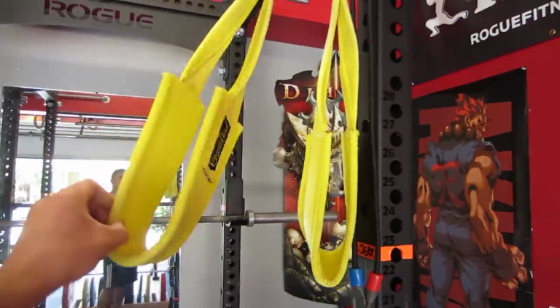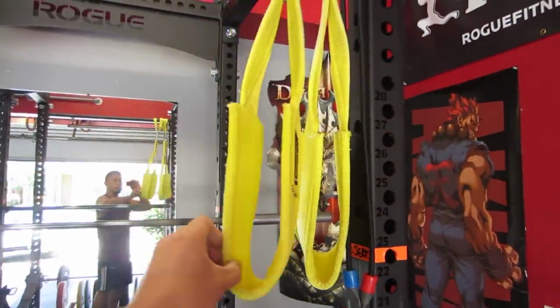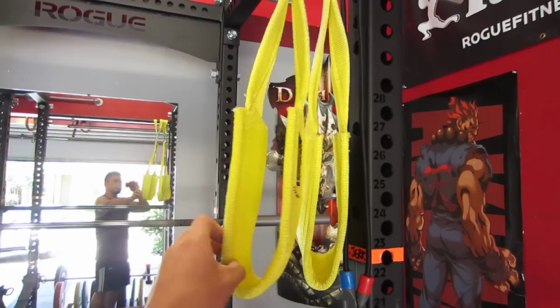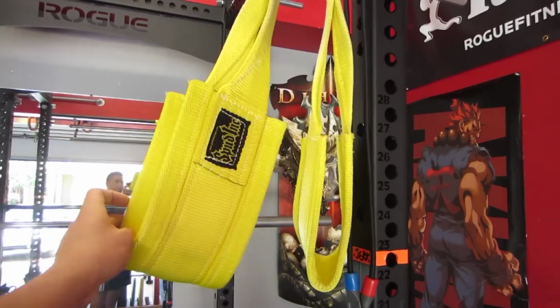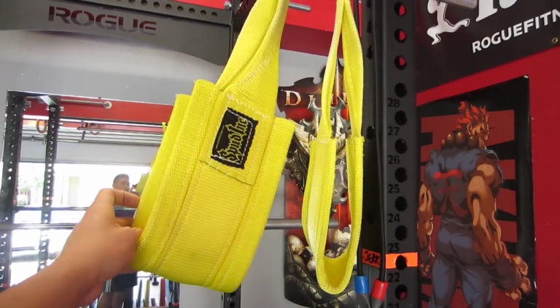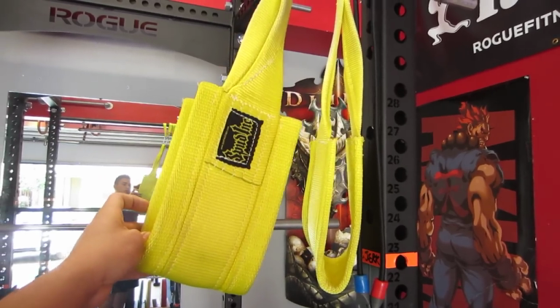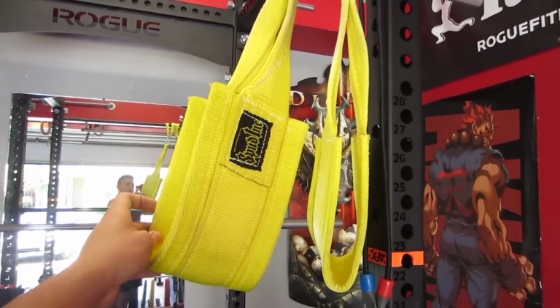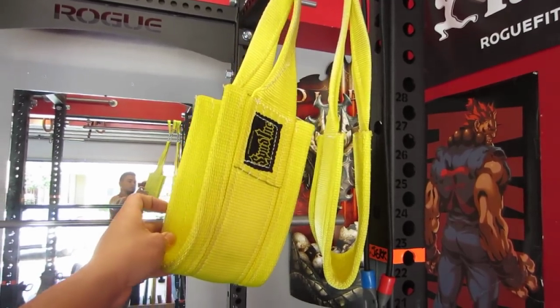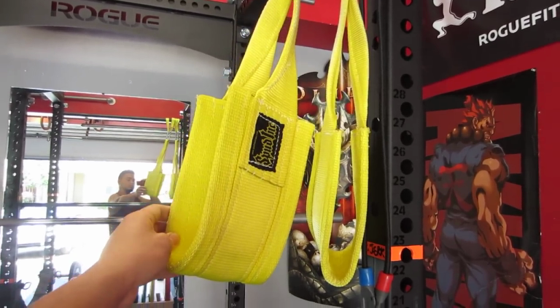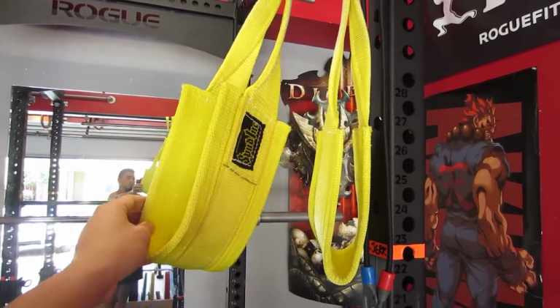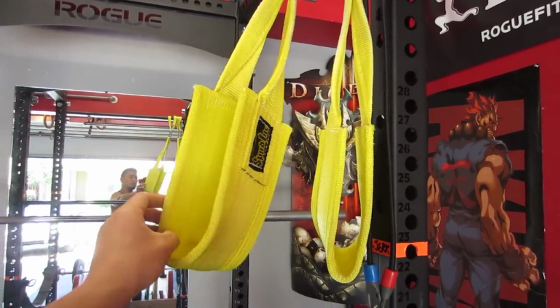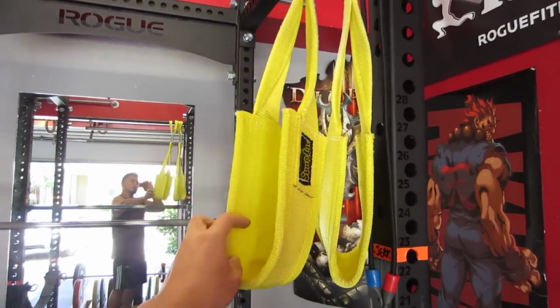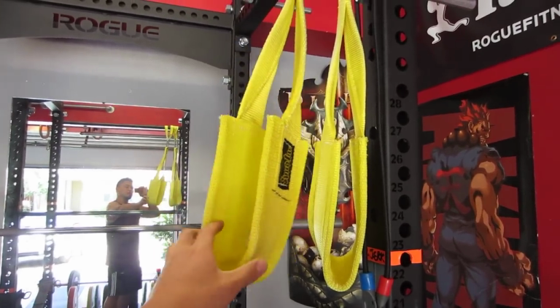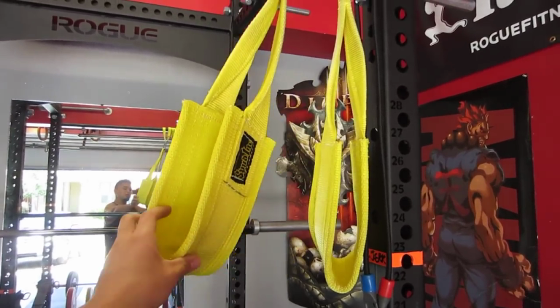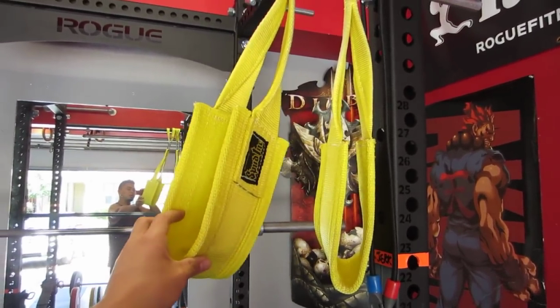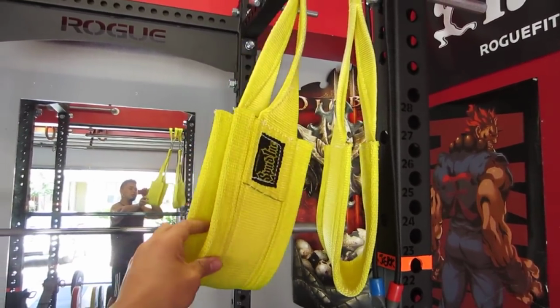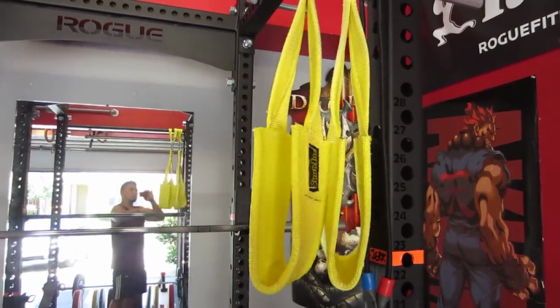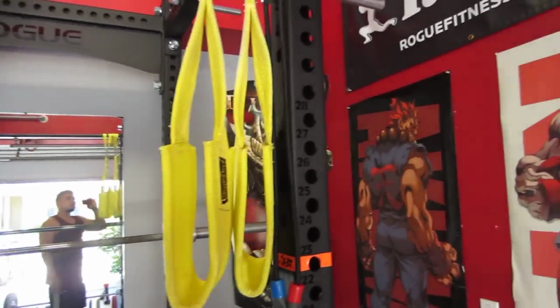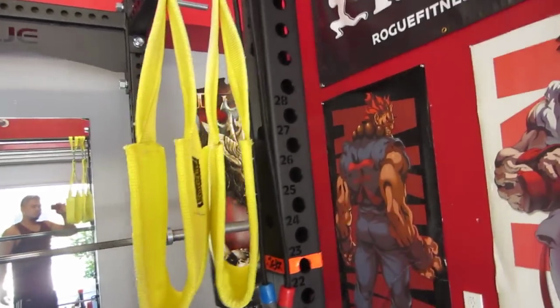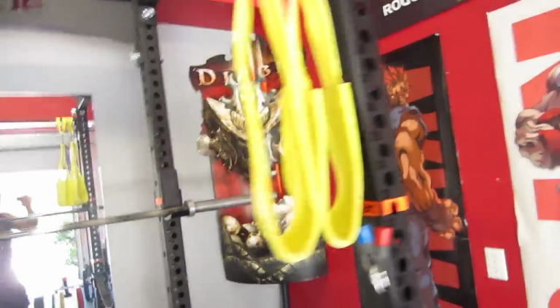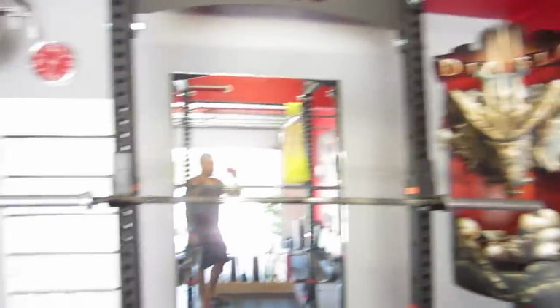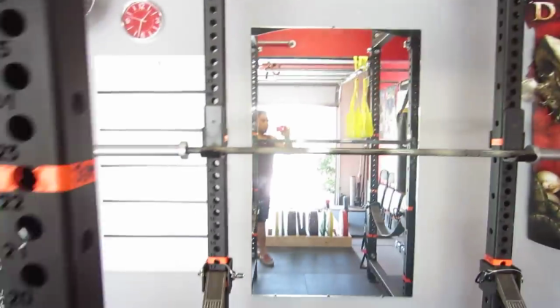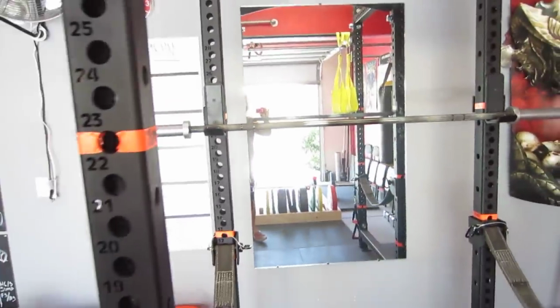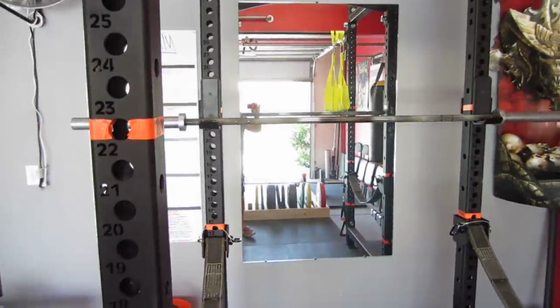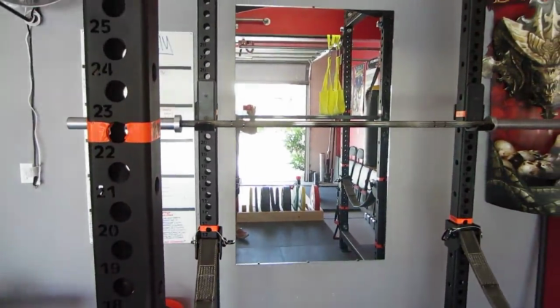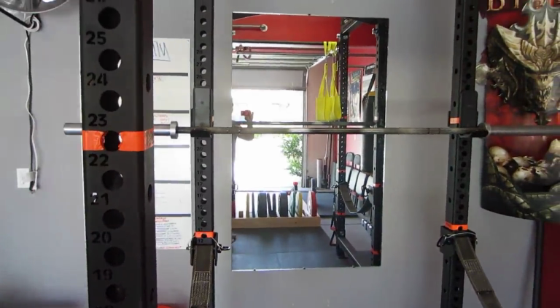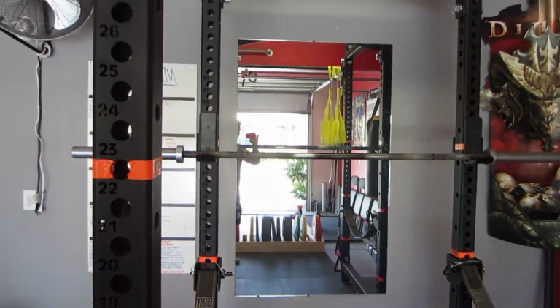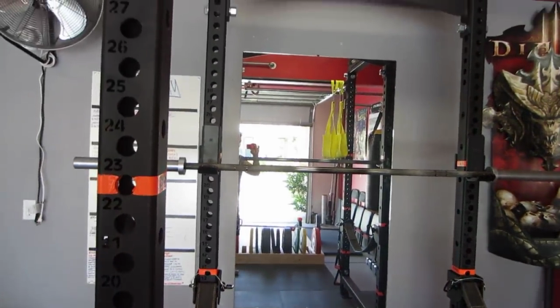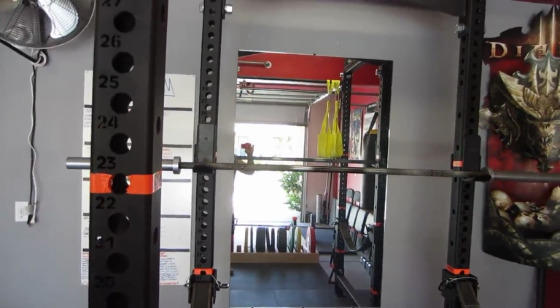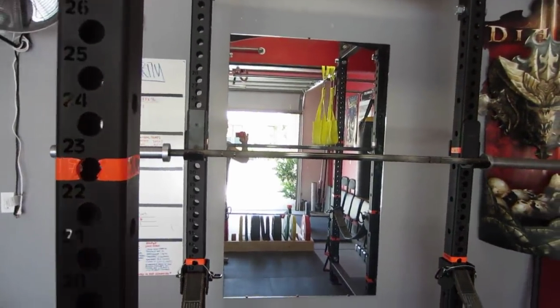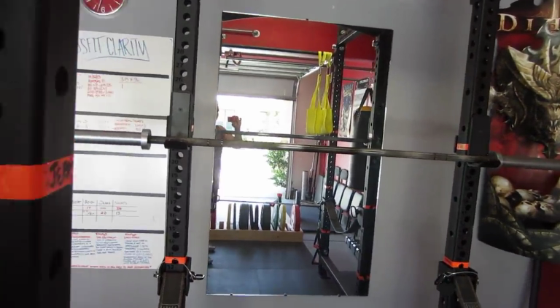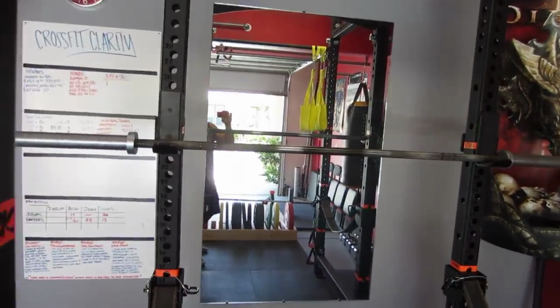Some hanging ab straps from Spud Inc — these are pretty gnarly, my favorite type of ab workout. And you know you need a big mirror when you squat or do anything, especially when you're working out.